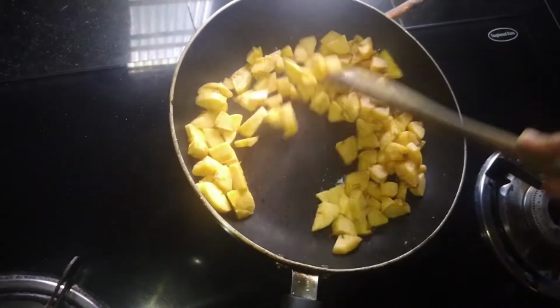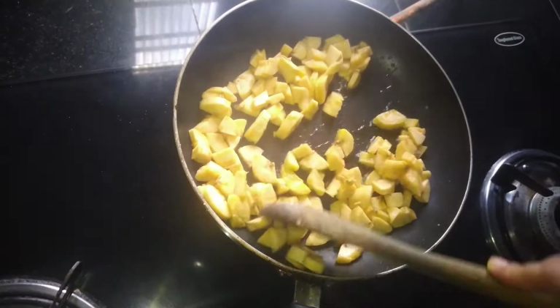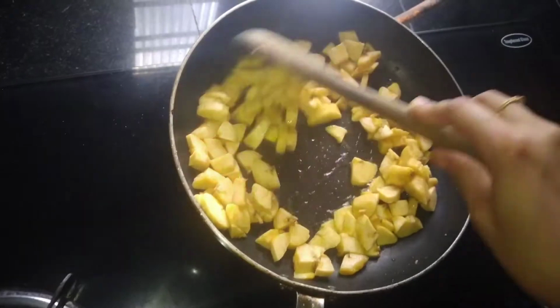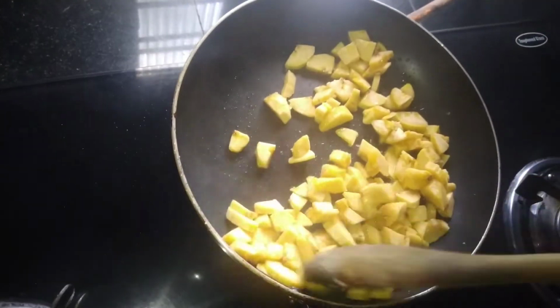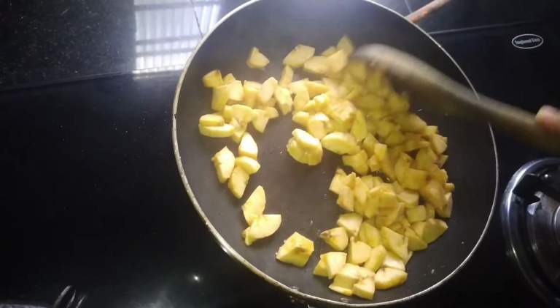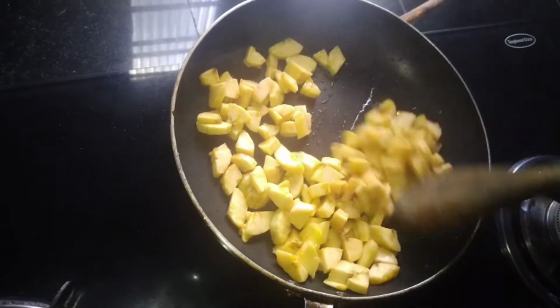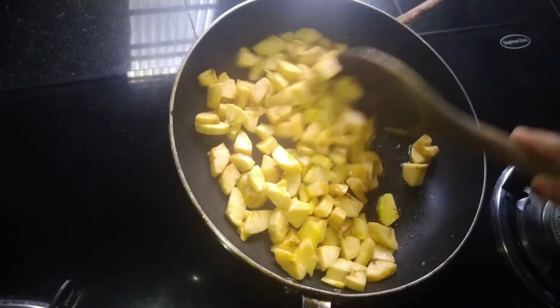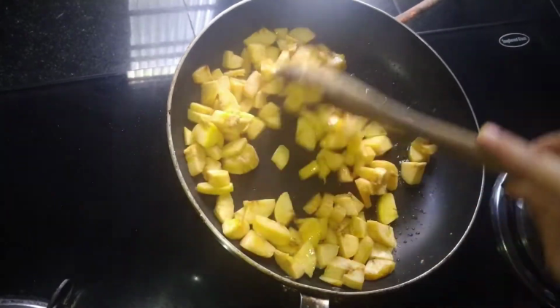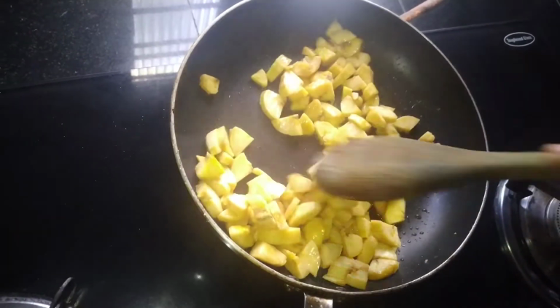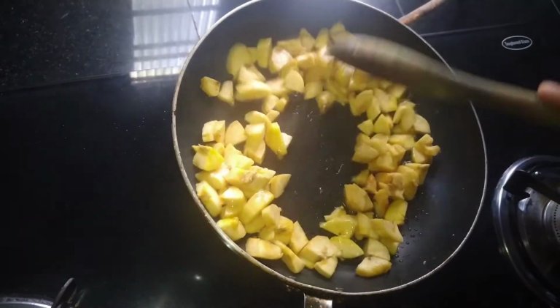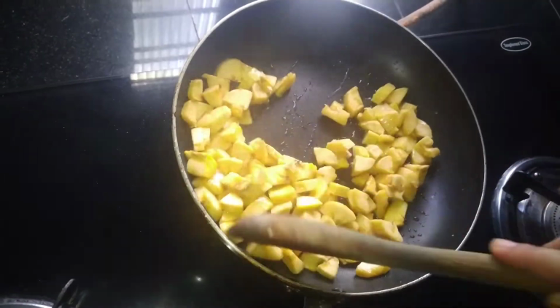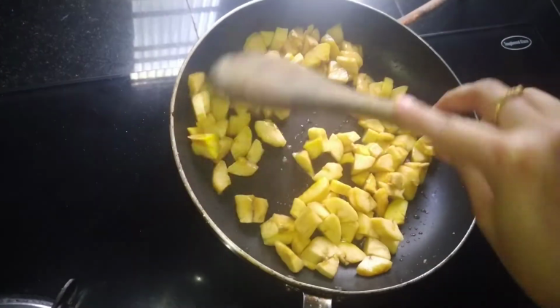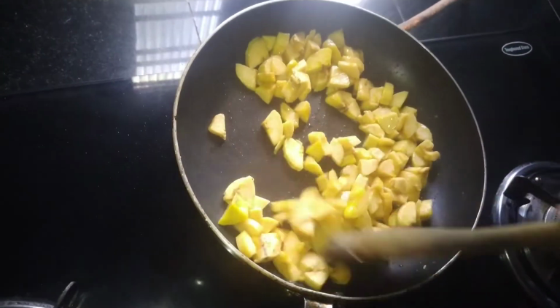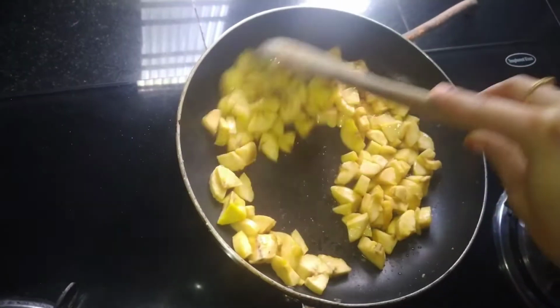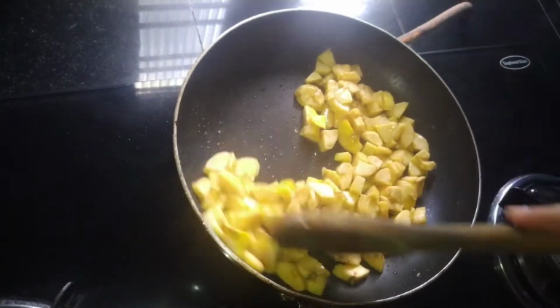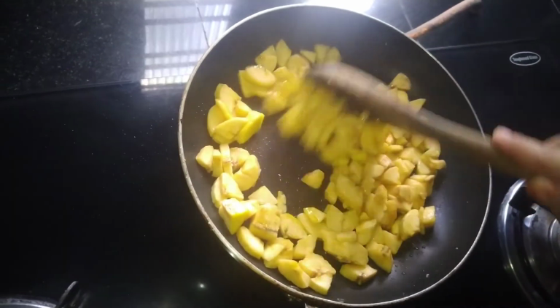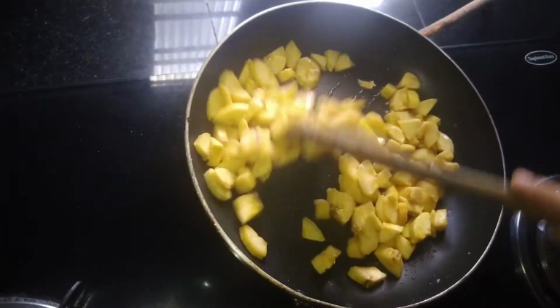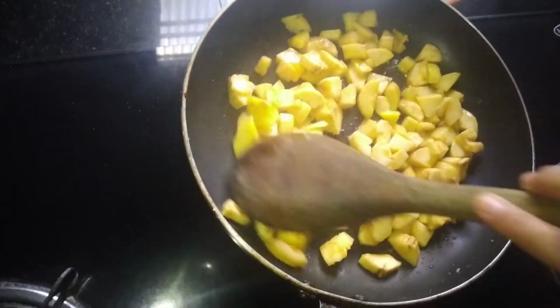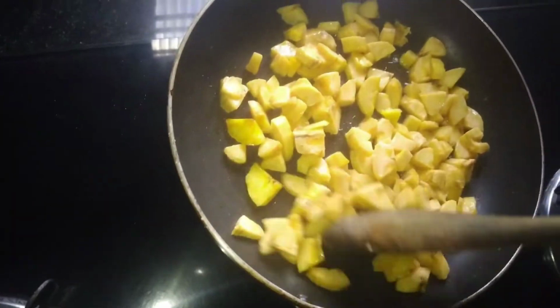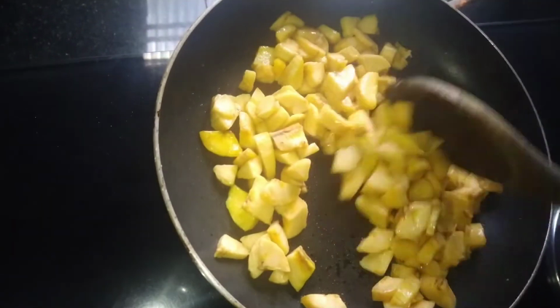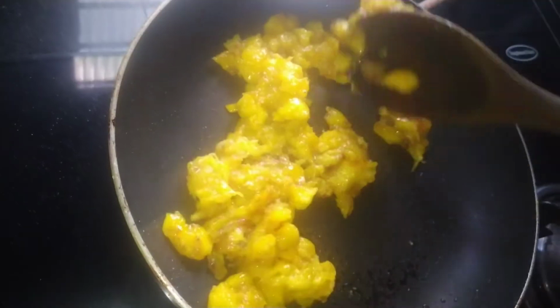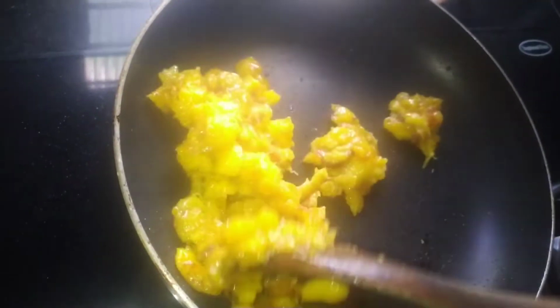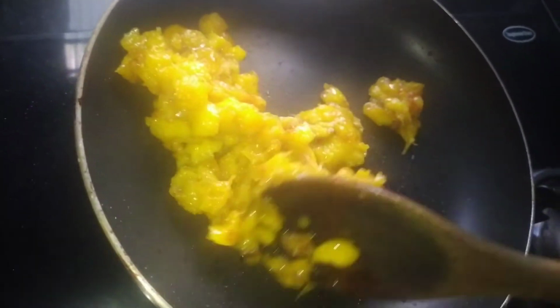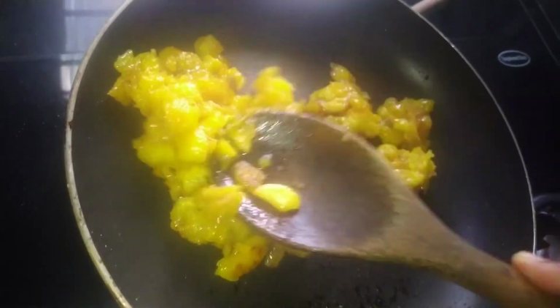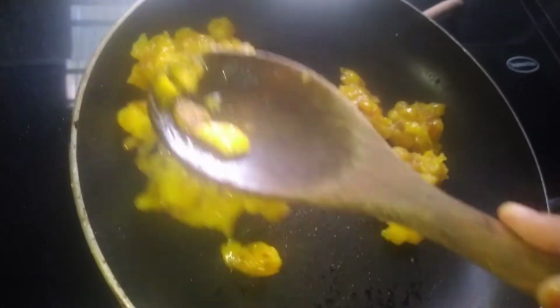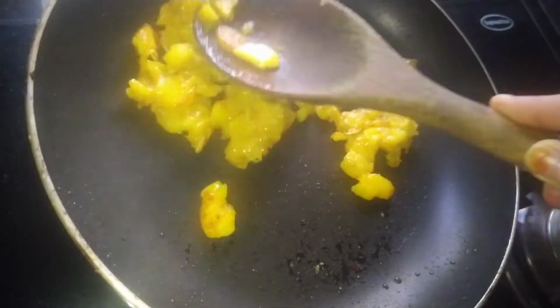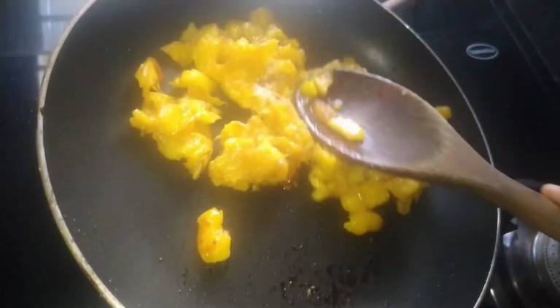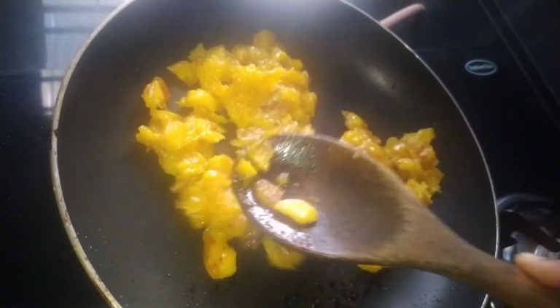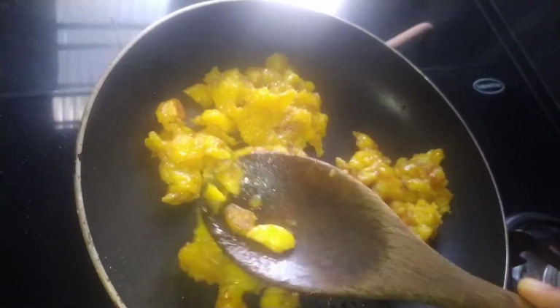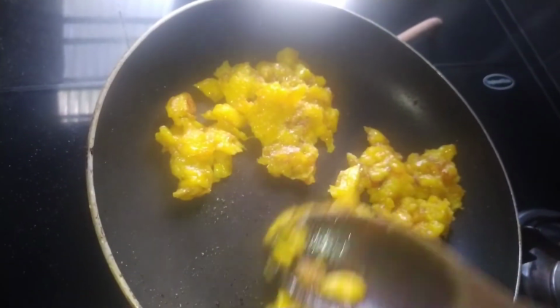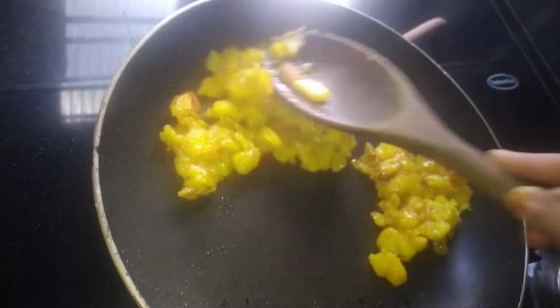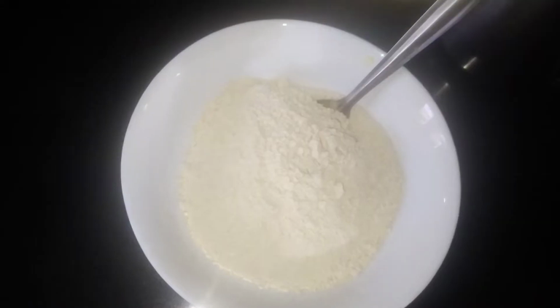I'm going to add my recipe with all the ingredients. Mix the same with the other side. Now the batter is ready to make.